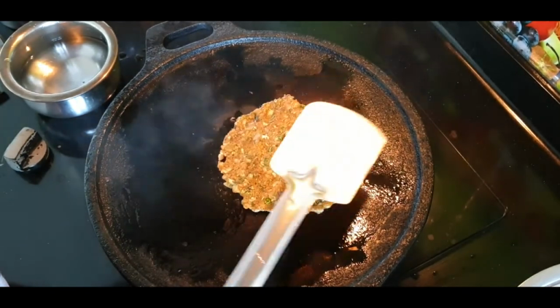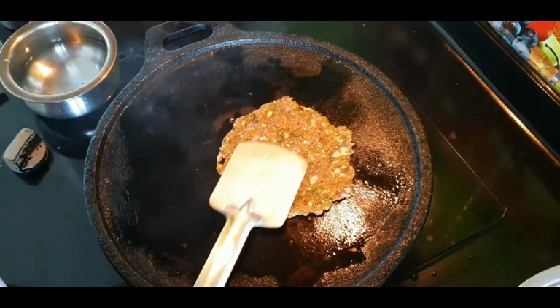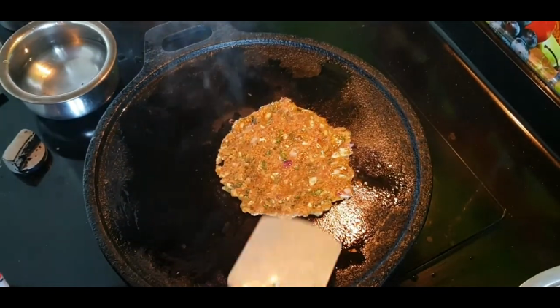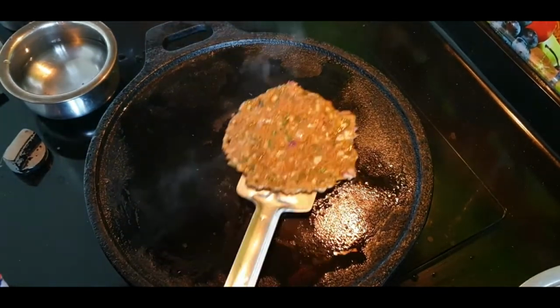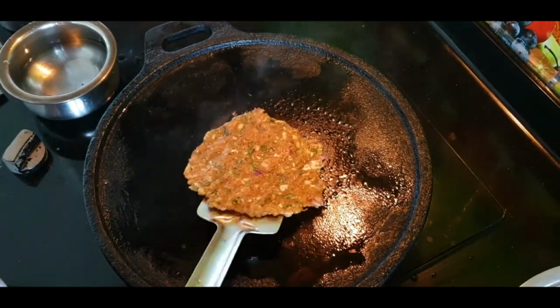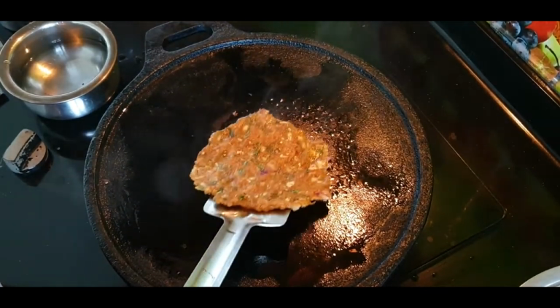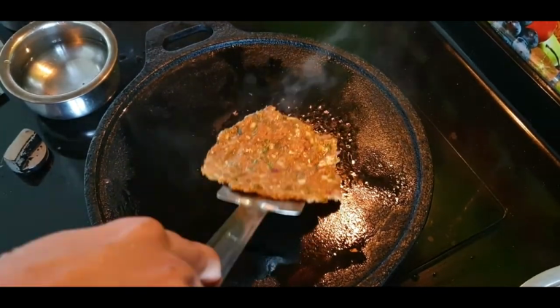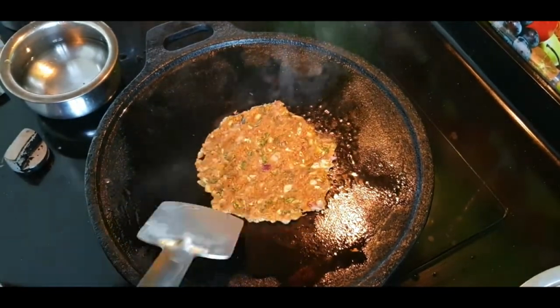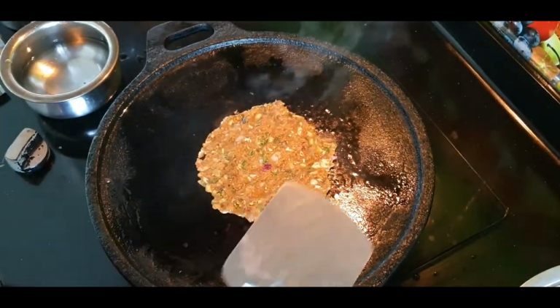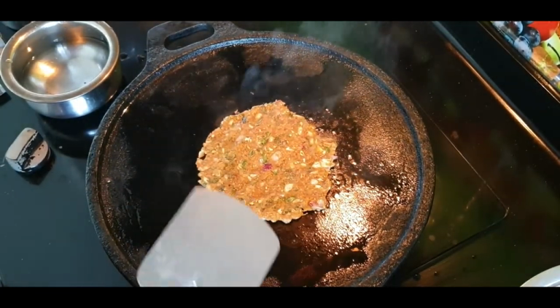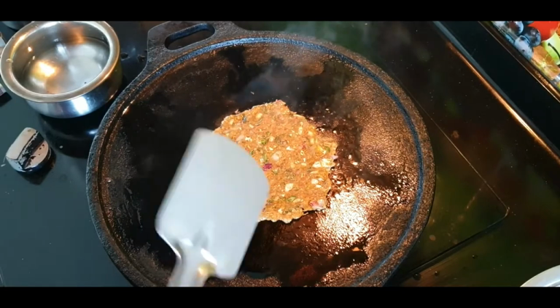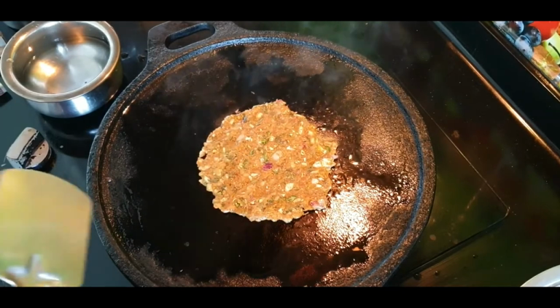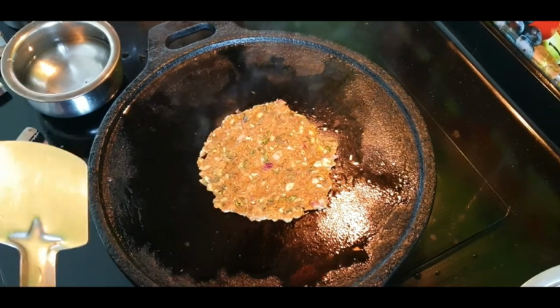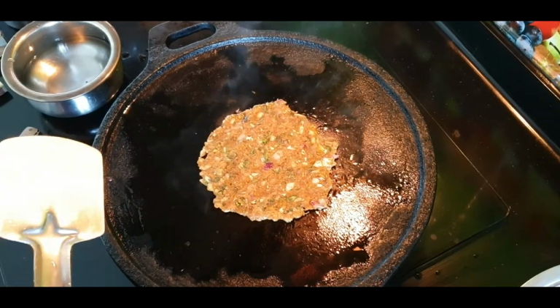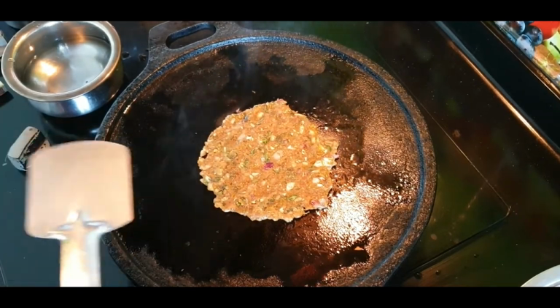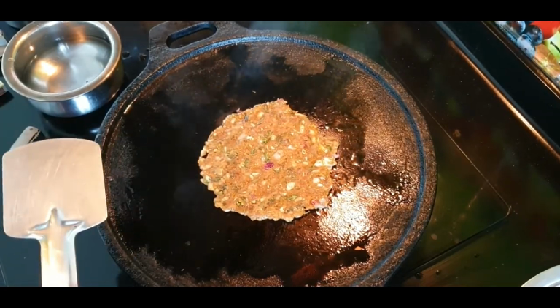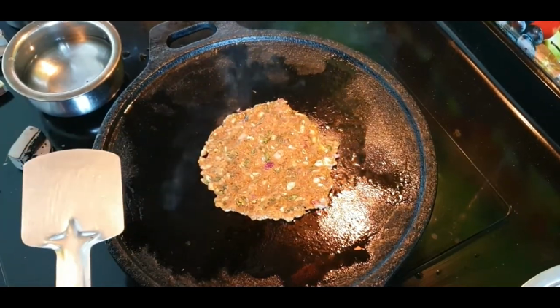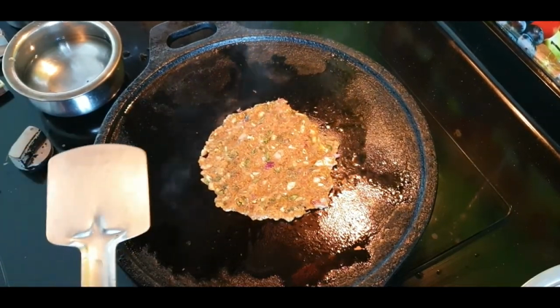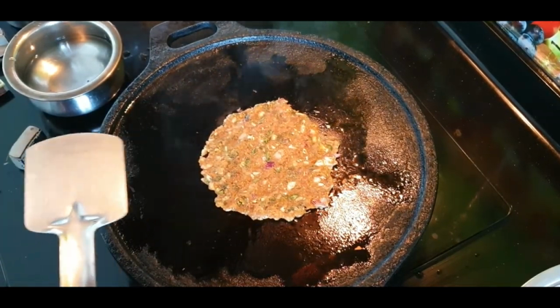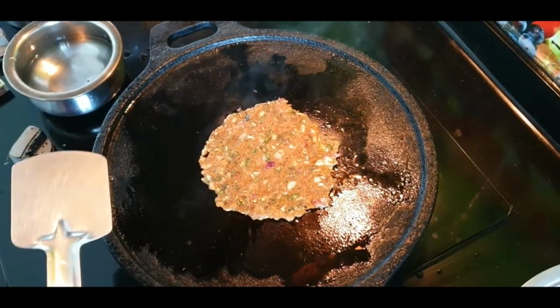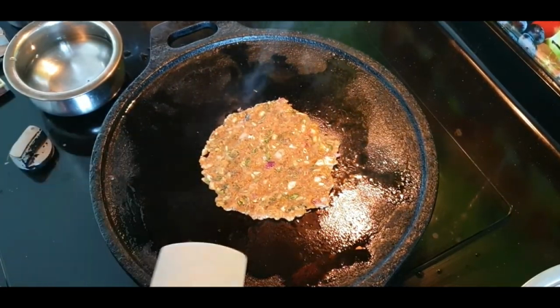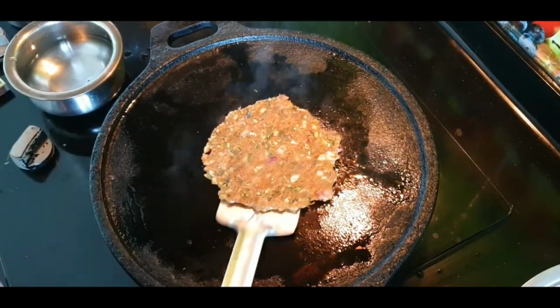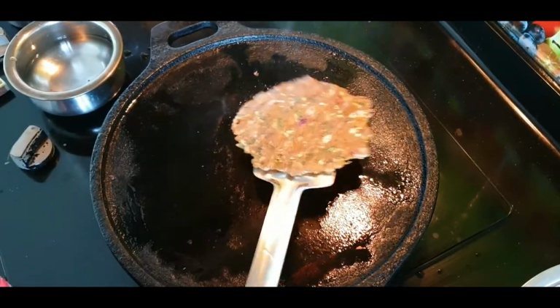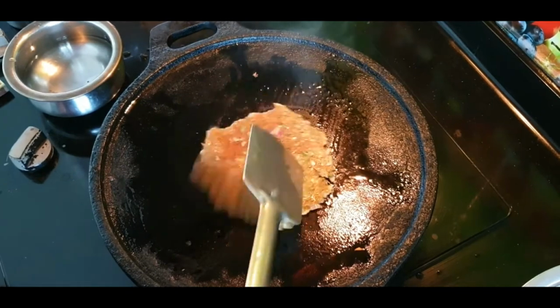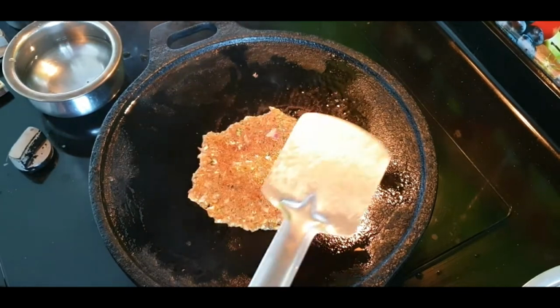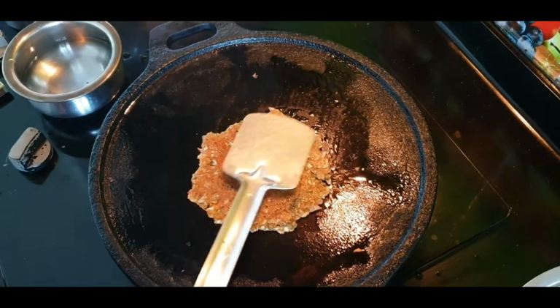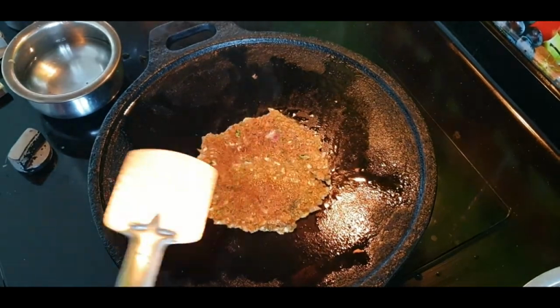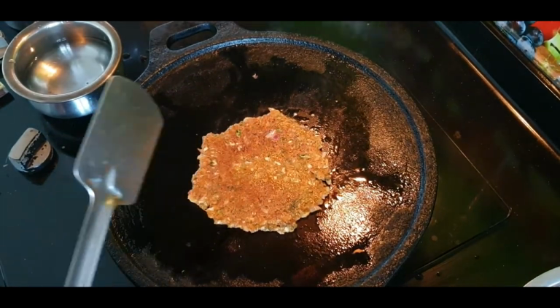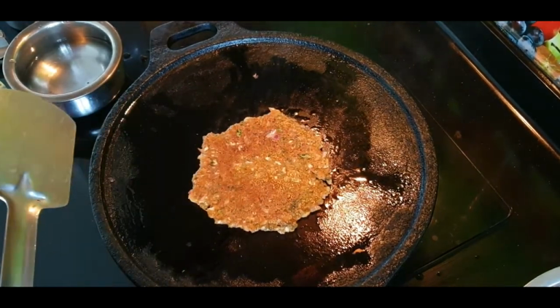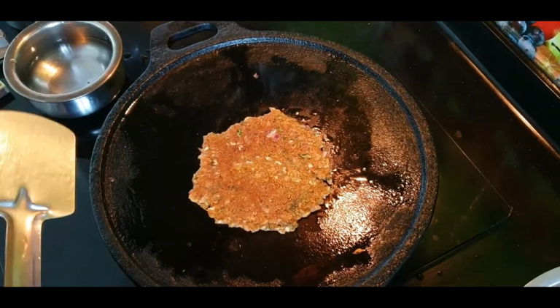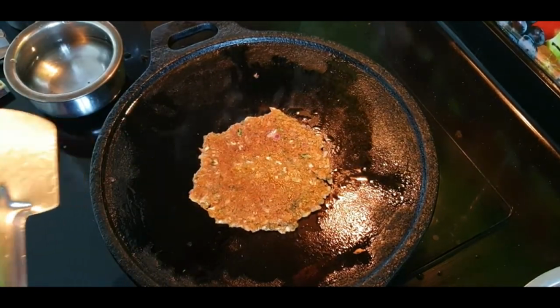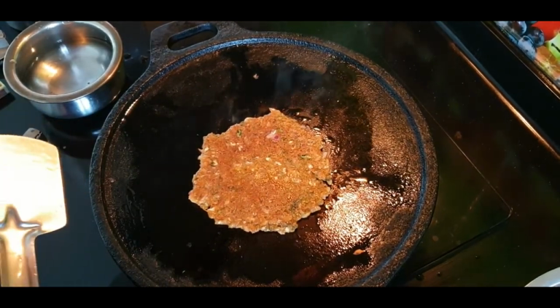If you eat it plain, you can eat it. You can eat it with your mouth.